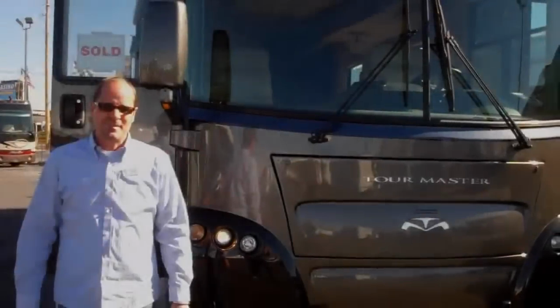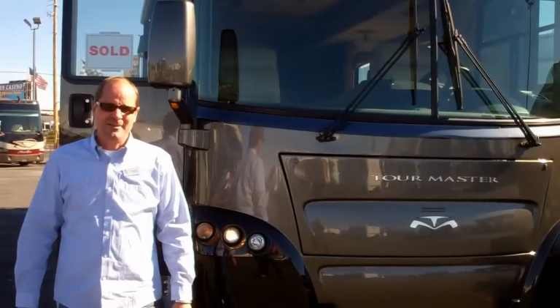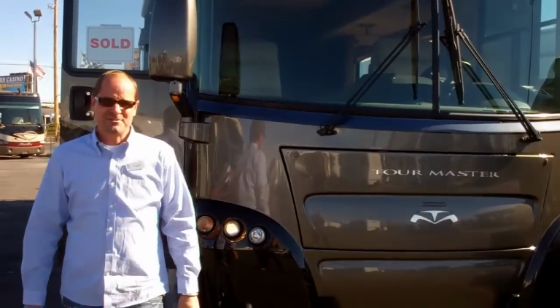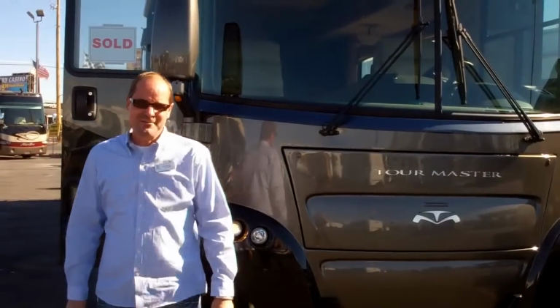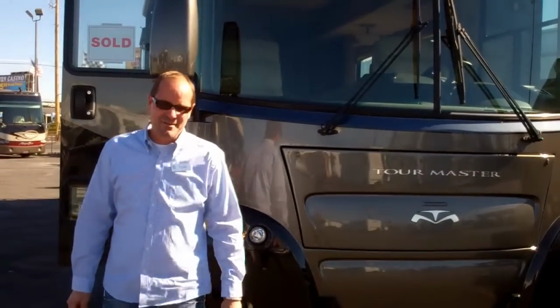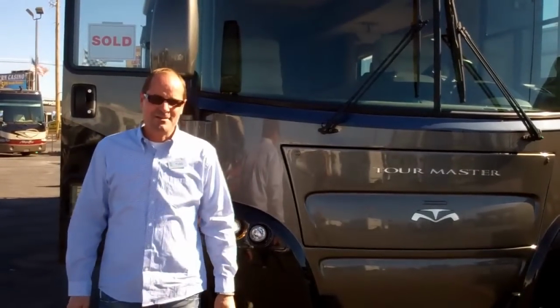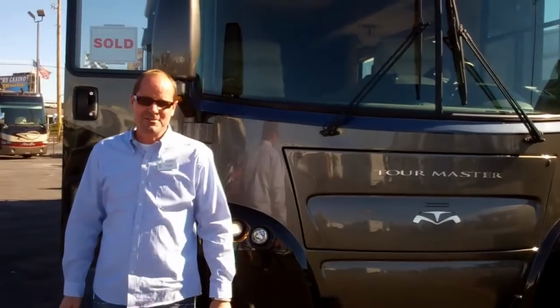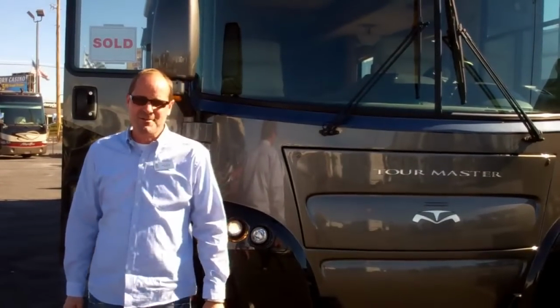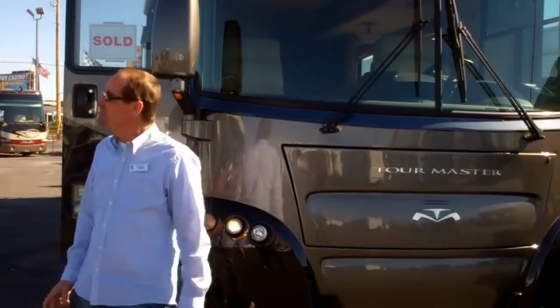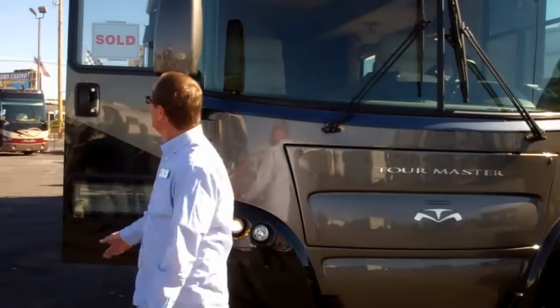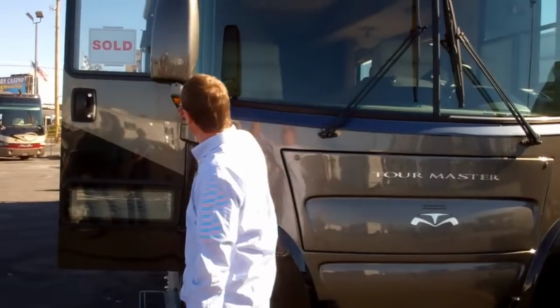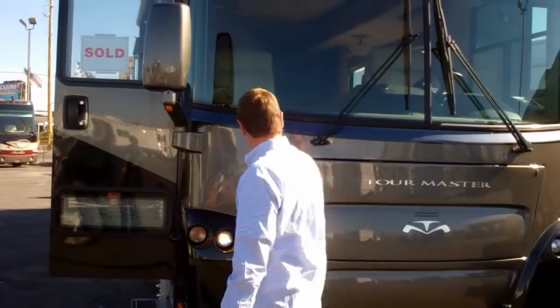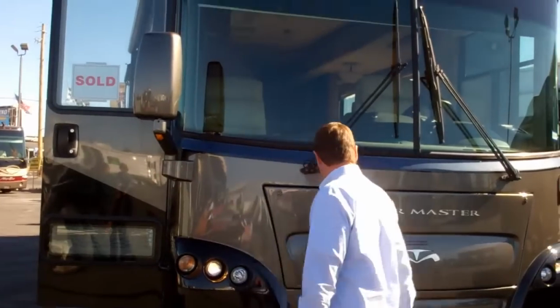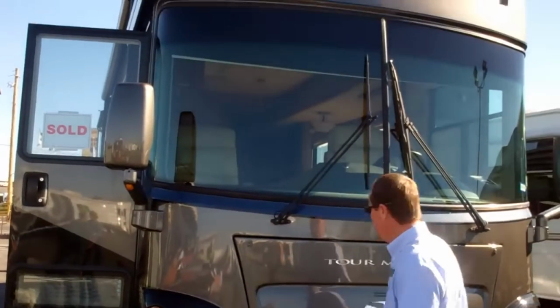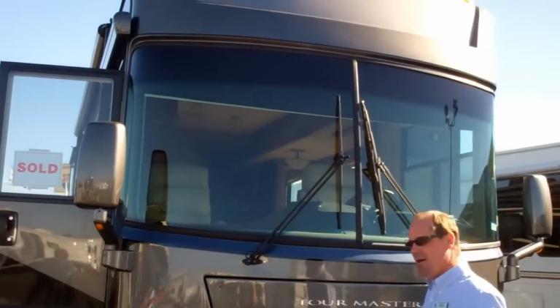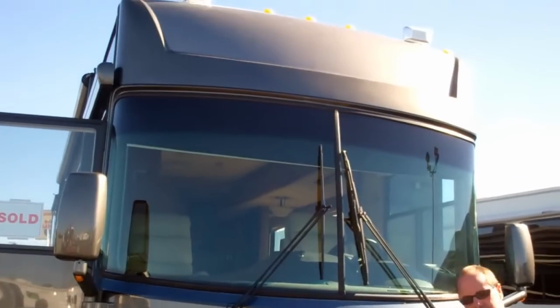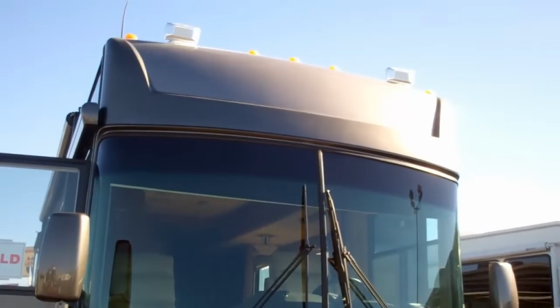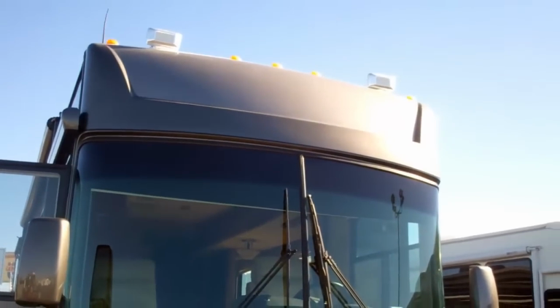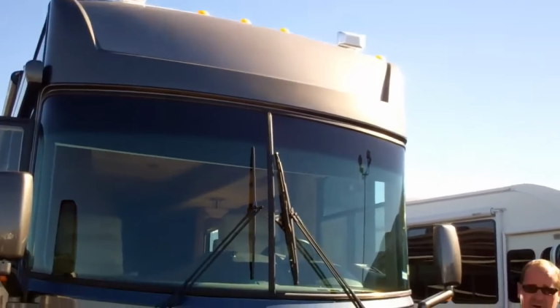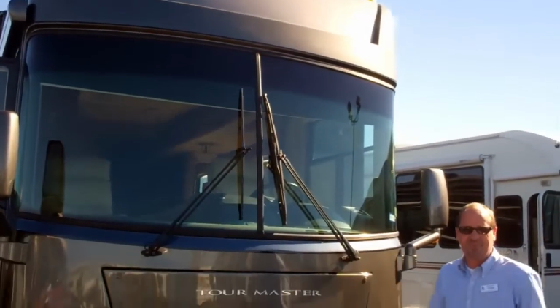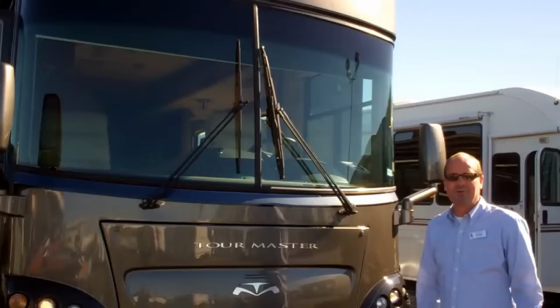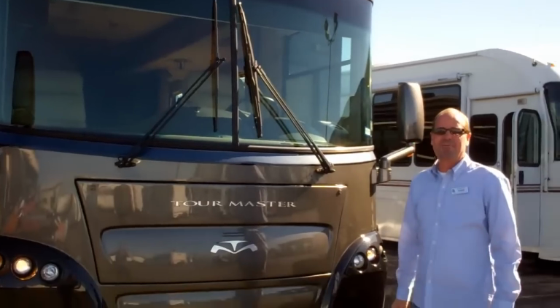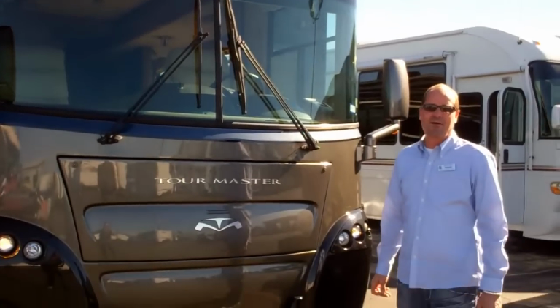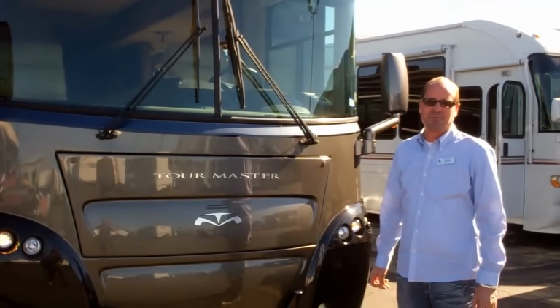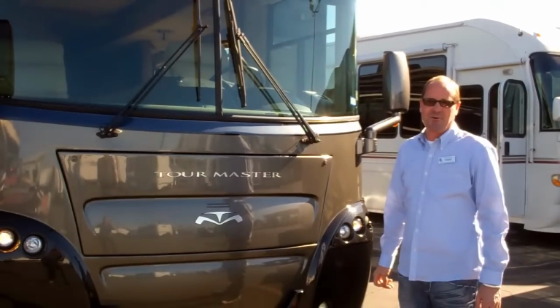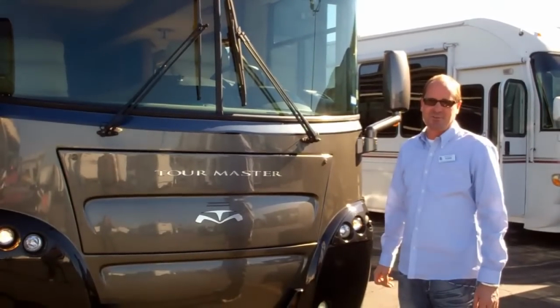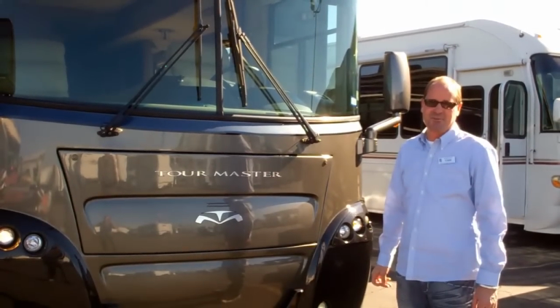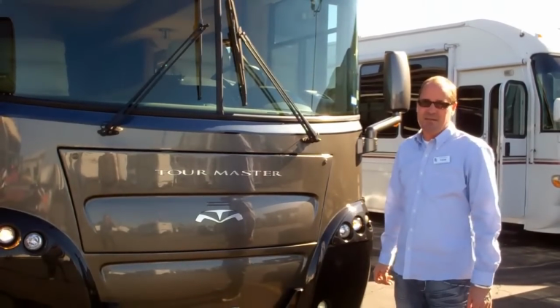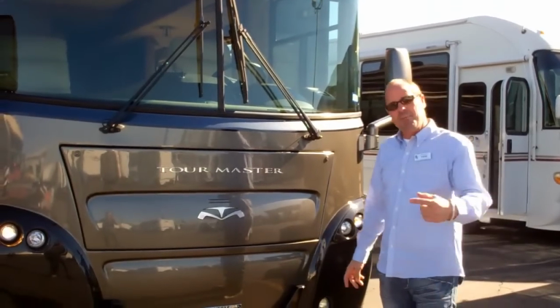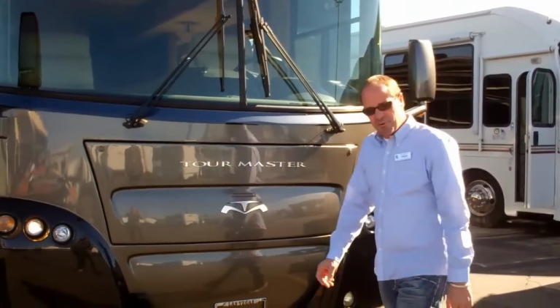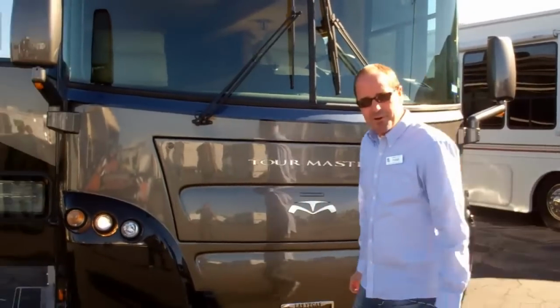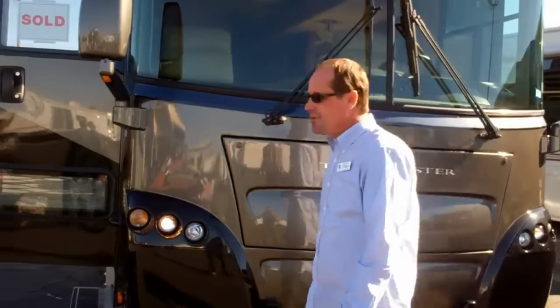Hi Beverly, this is Todd. I want to tell you congratulations on your new coach. This is the Tour Master. It literally sat on our lot for about four hours before your husband walked in, so that was a good thing. I'm going to take you for a quick walk around on it.